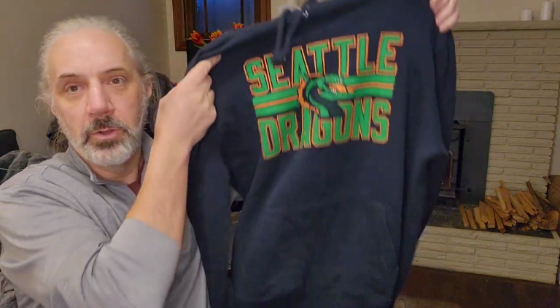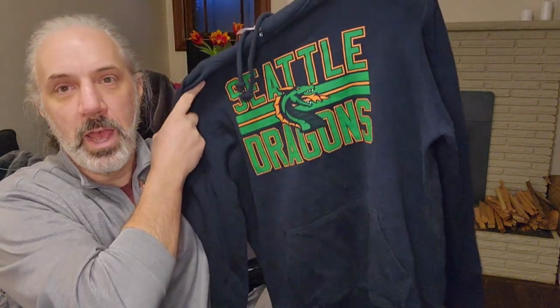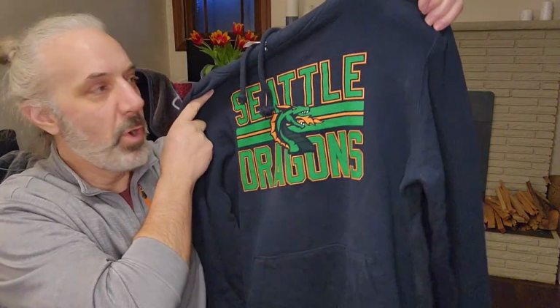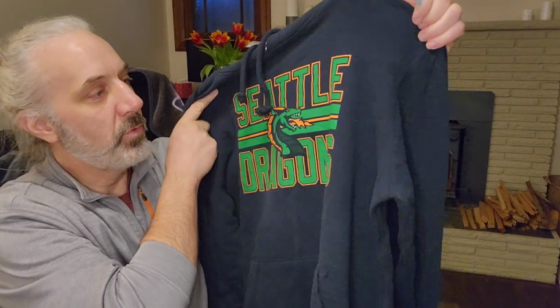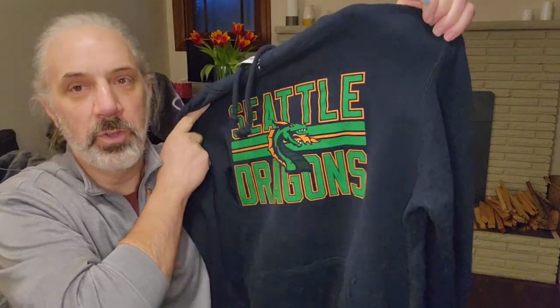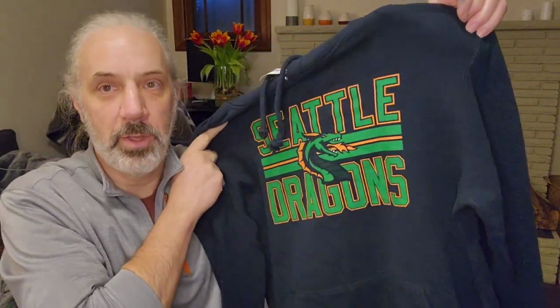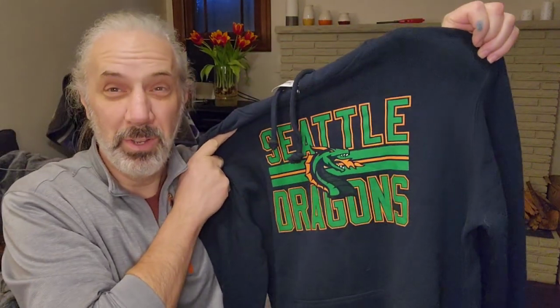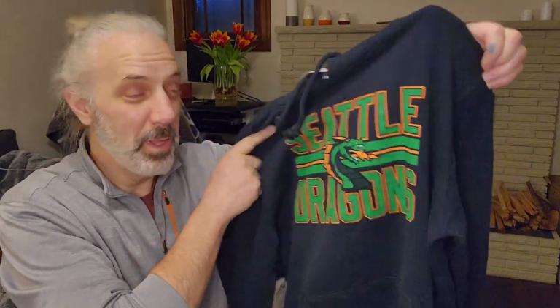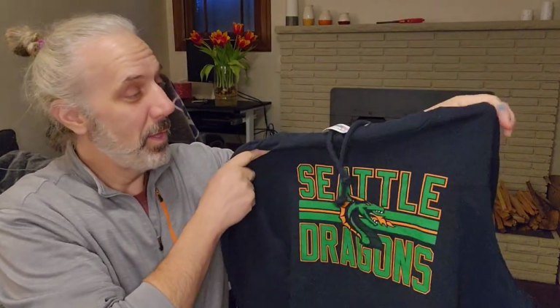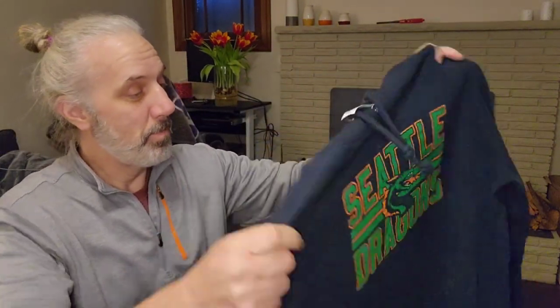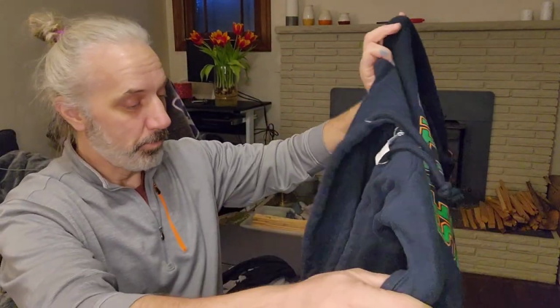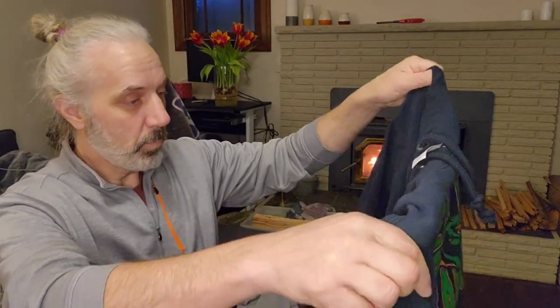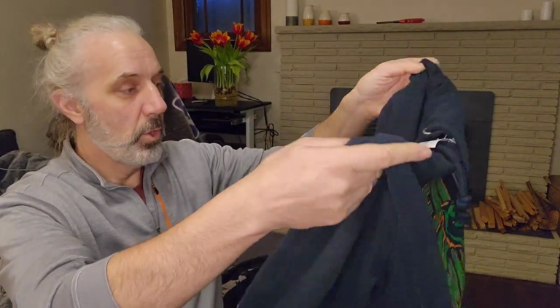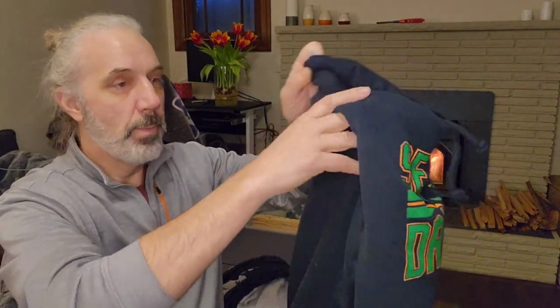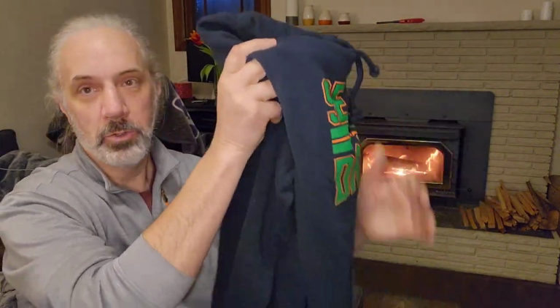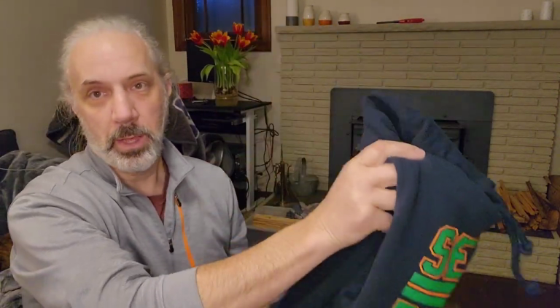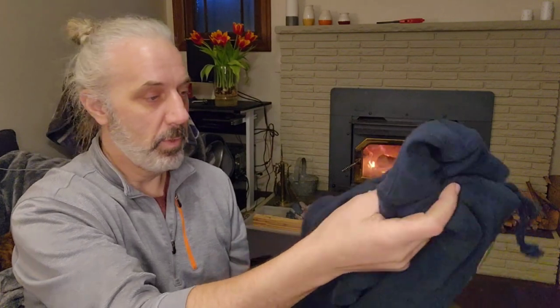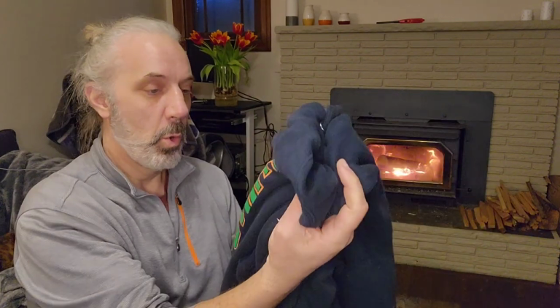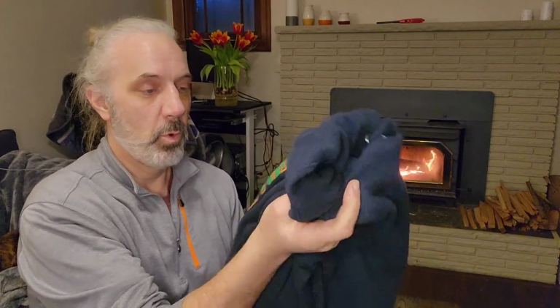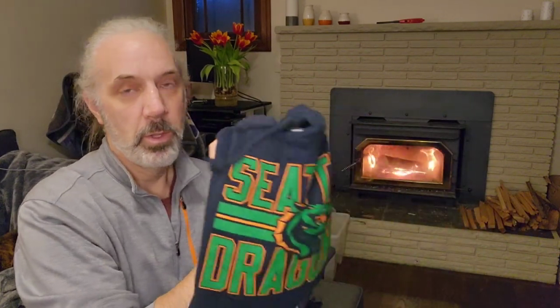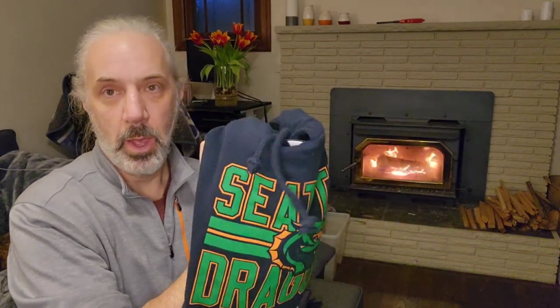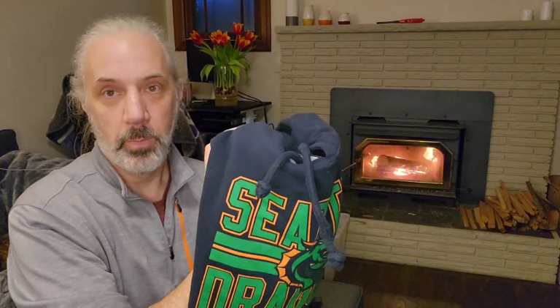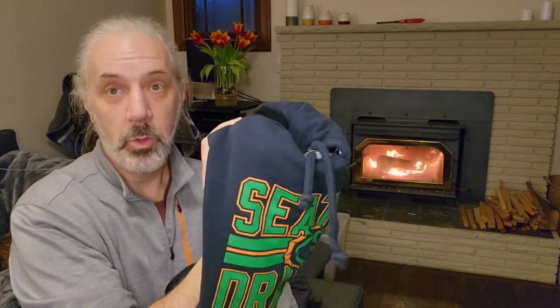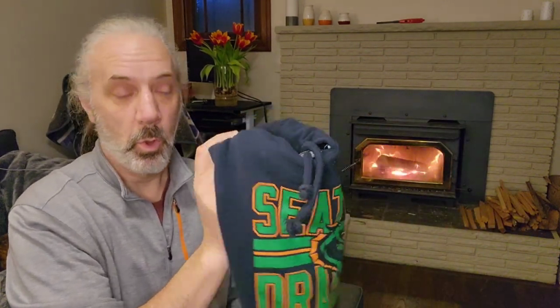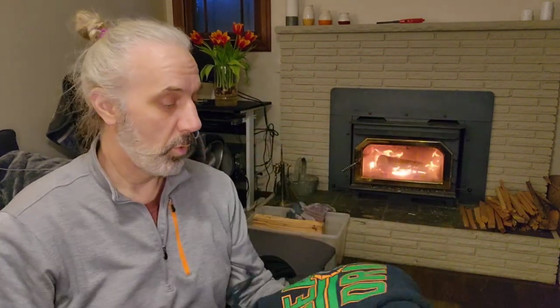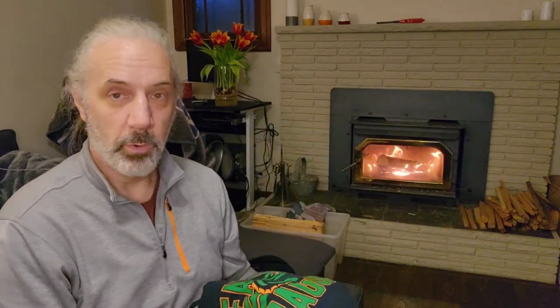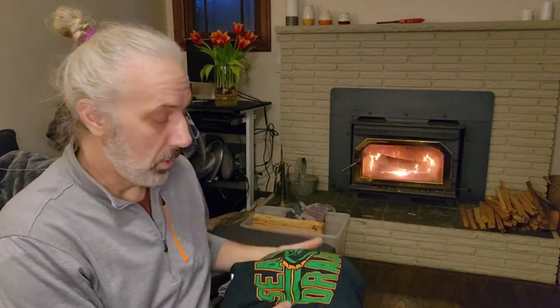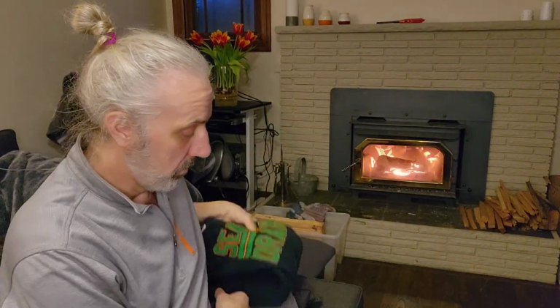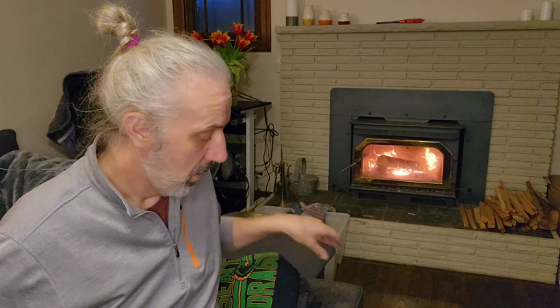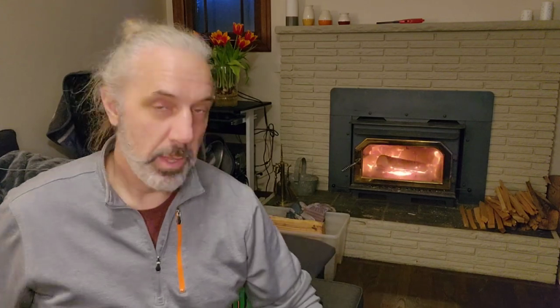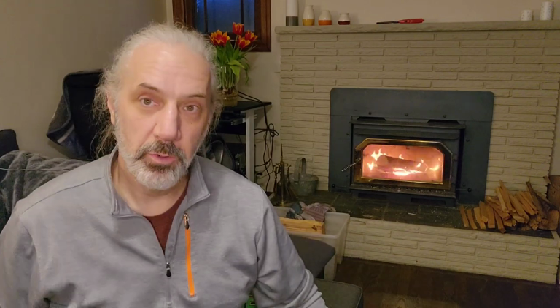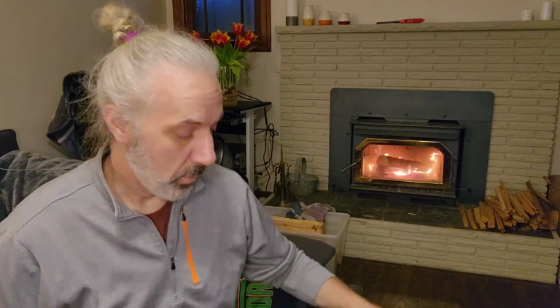Here's a Seattle Dragons — this is an XFL team. I looked it up and it looks like these are going for around $30 and they had a good sell-through rate.